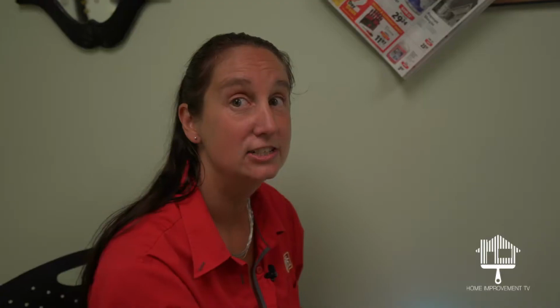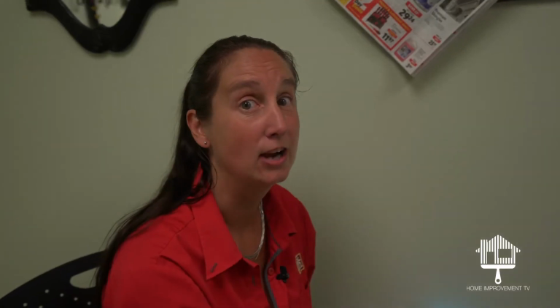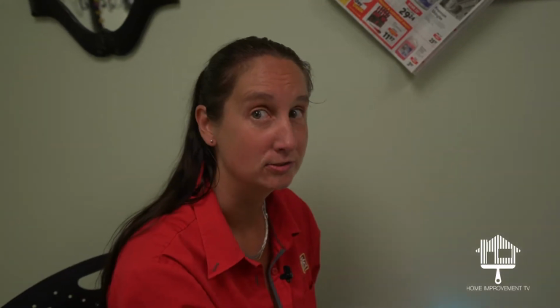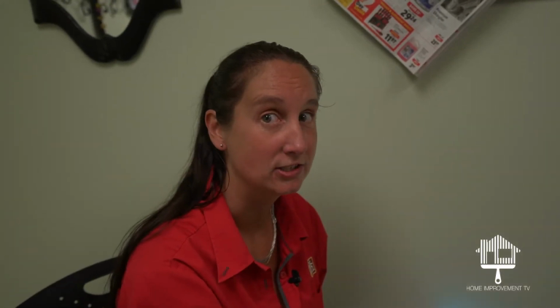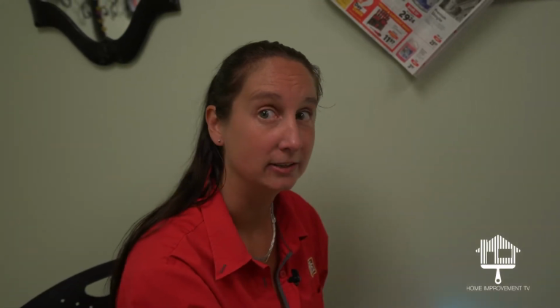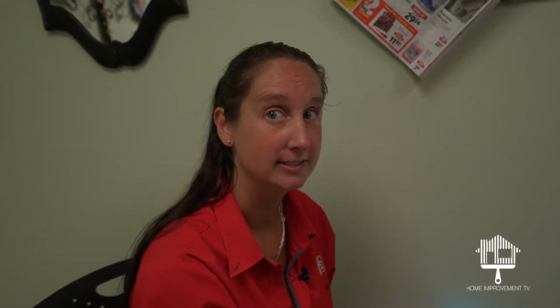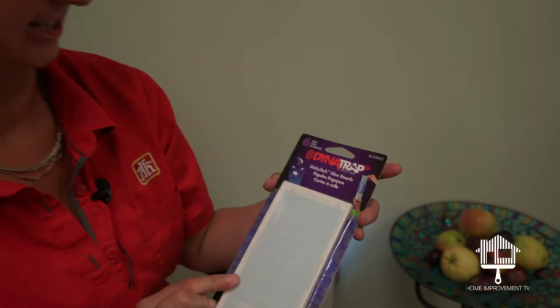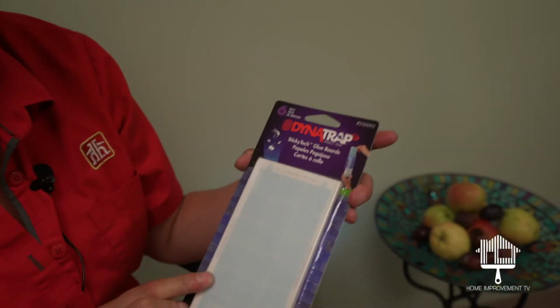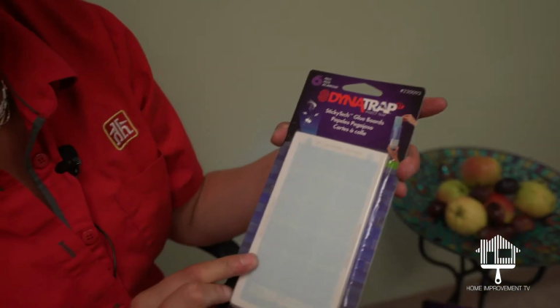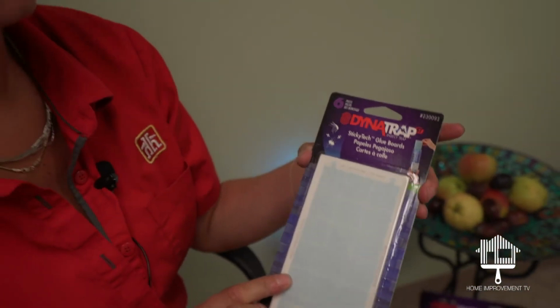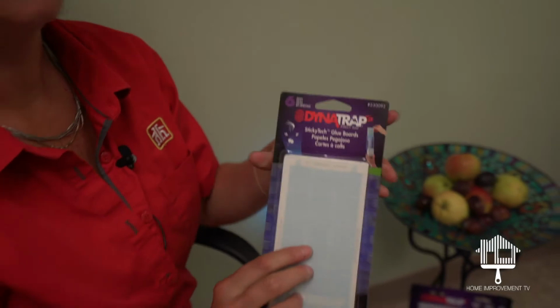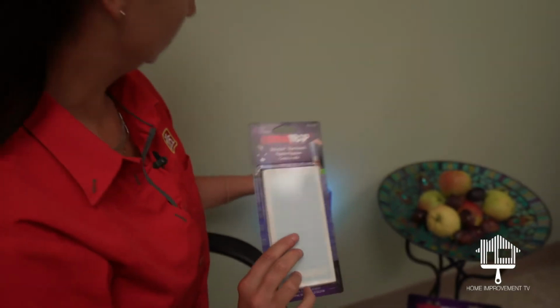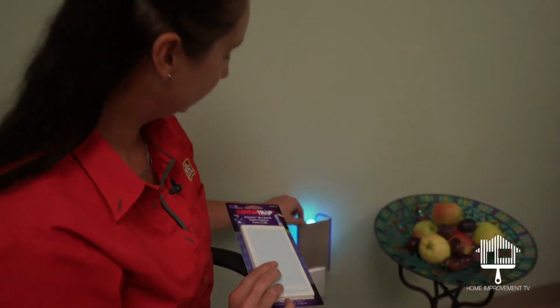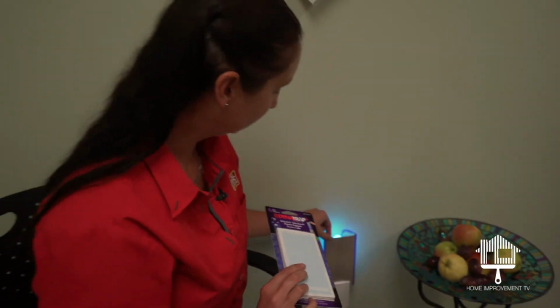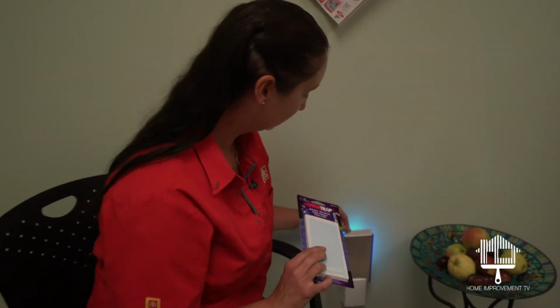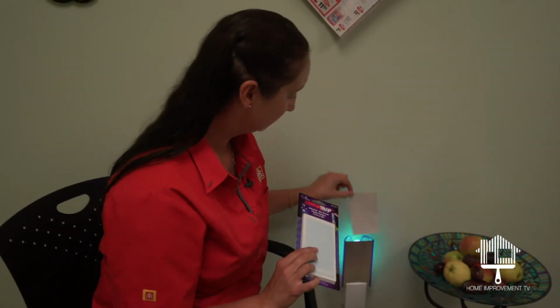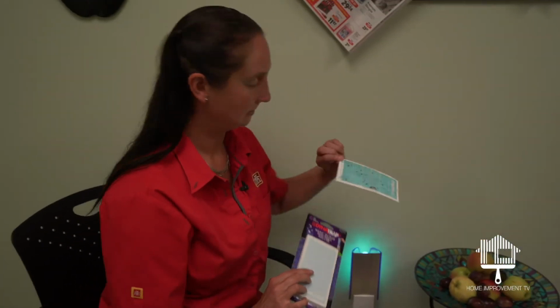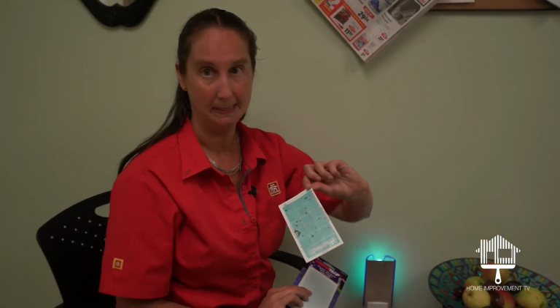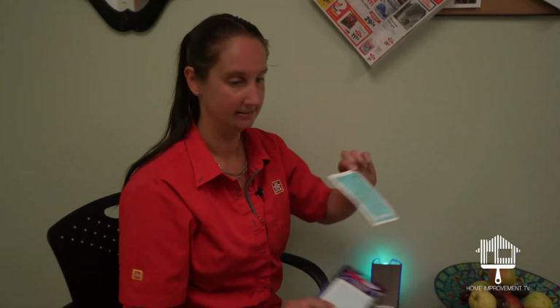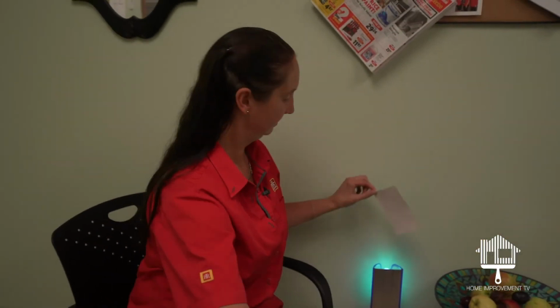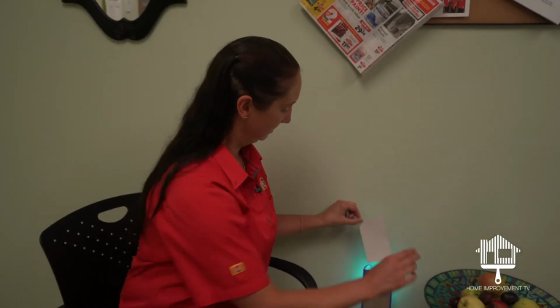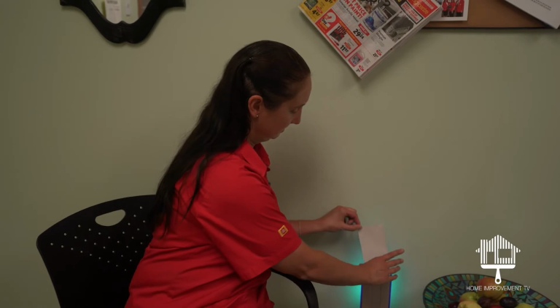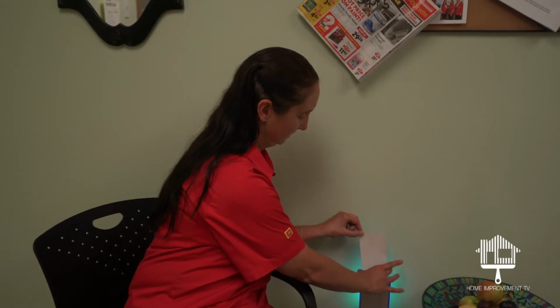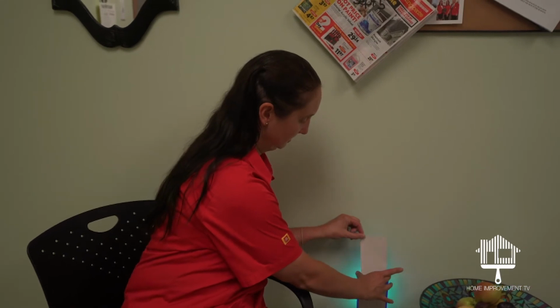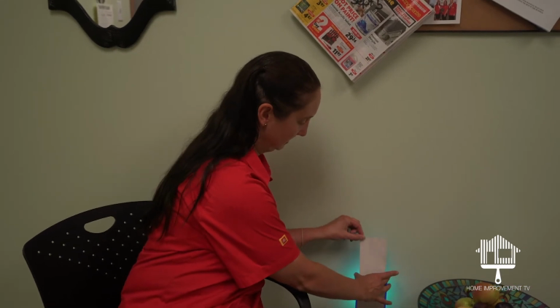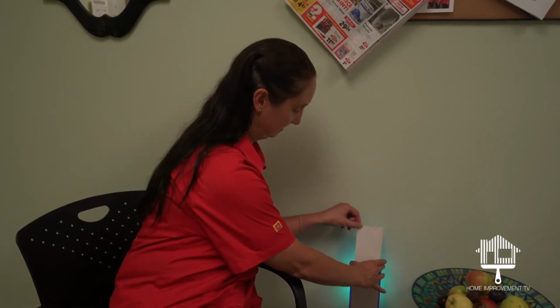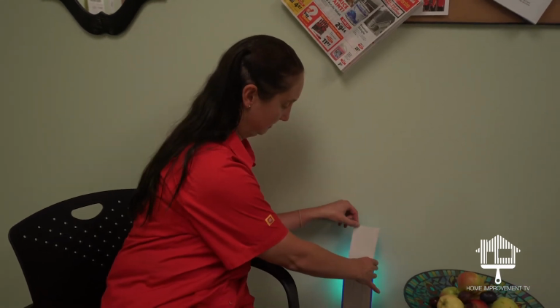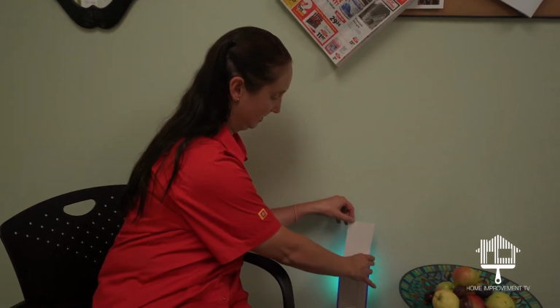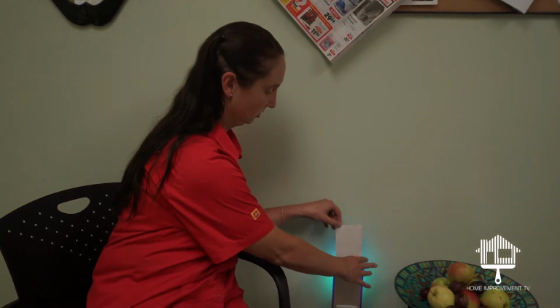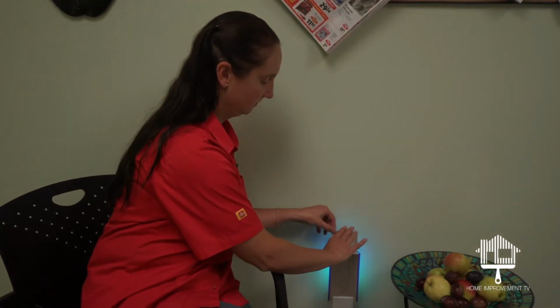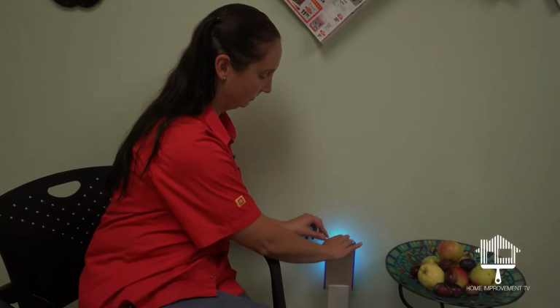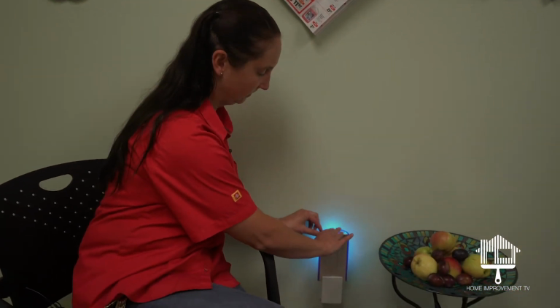These glue traps you should replace on a regular basis. This is a pack of six pieces. They just slide in and out just like that, so you can put your new one in and you're good for another little while.